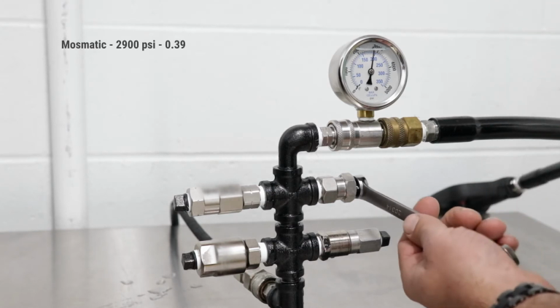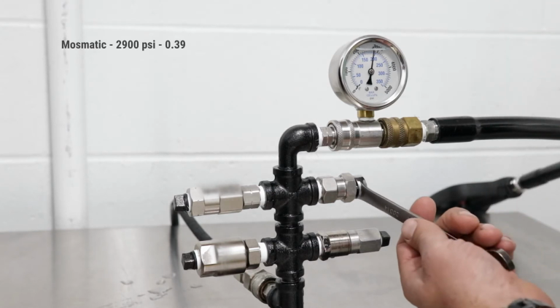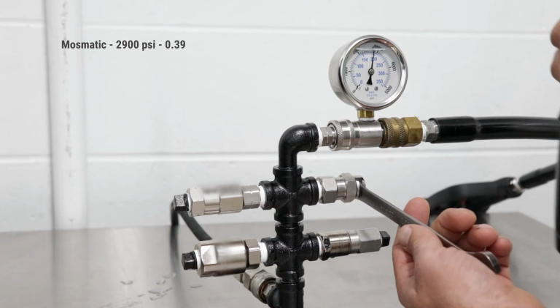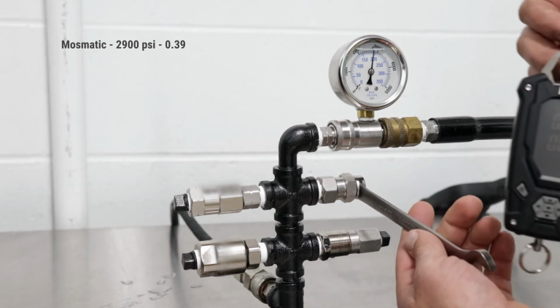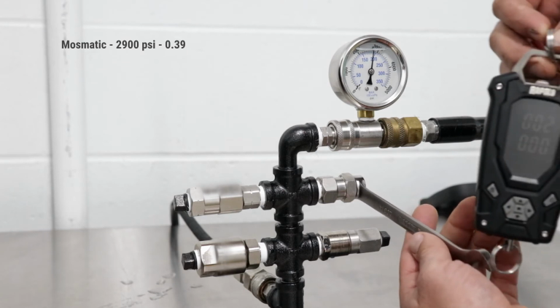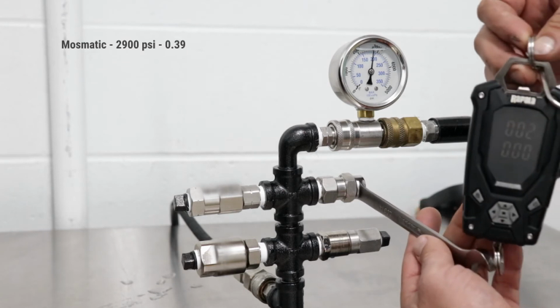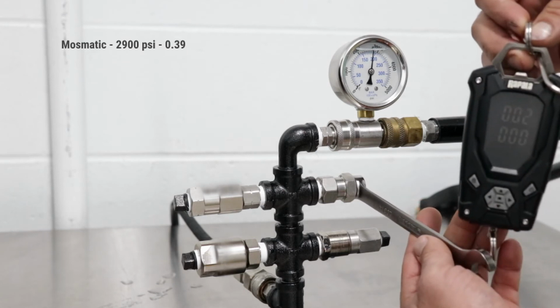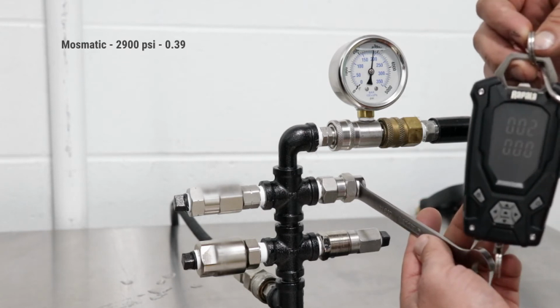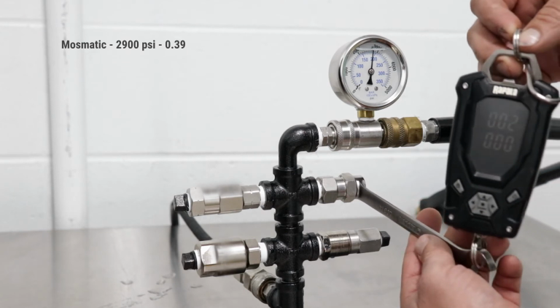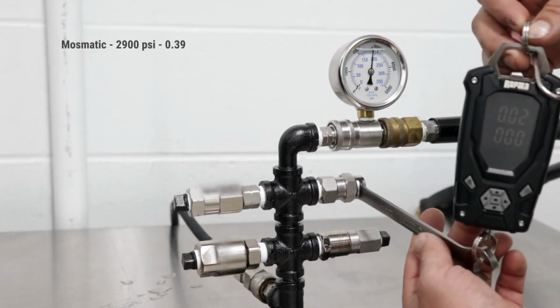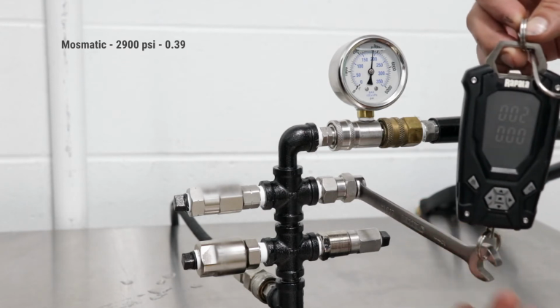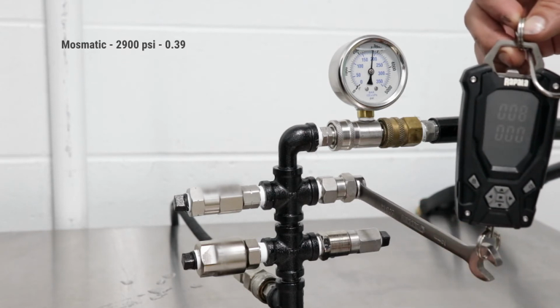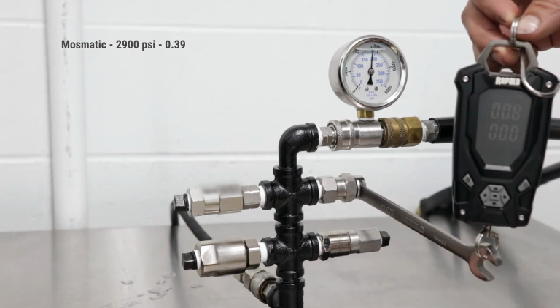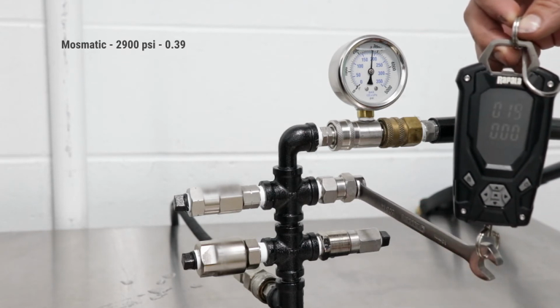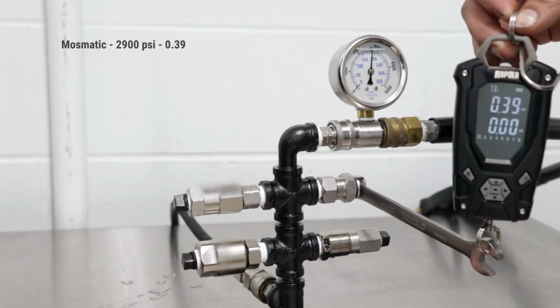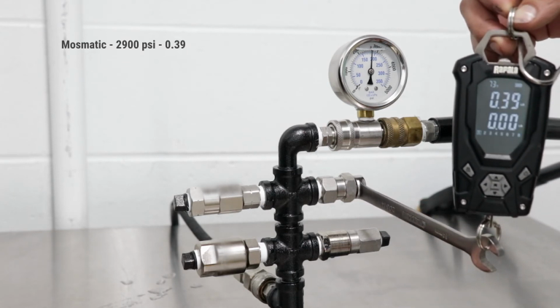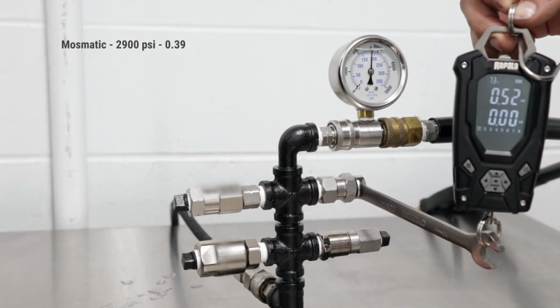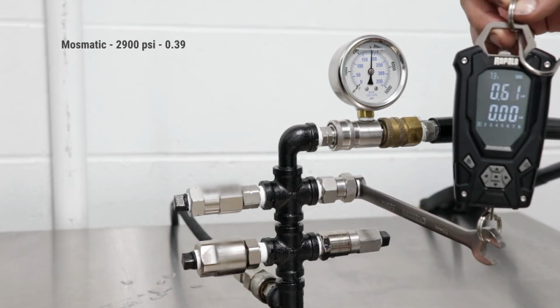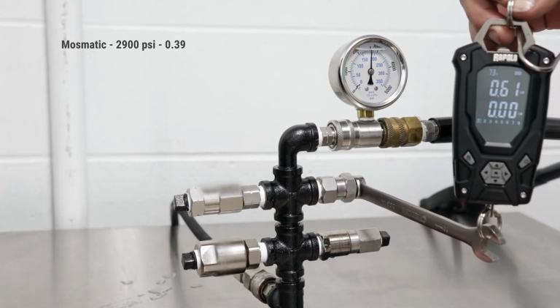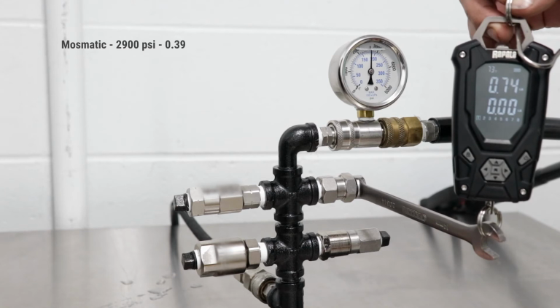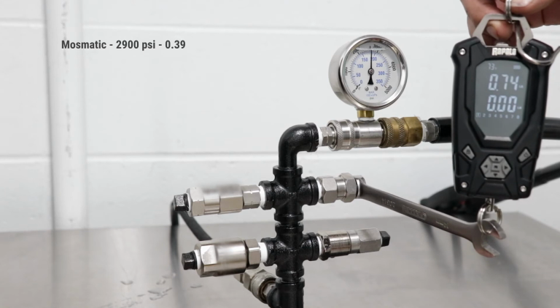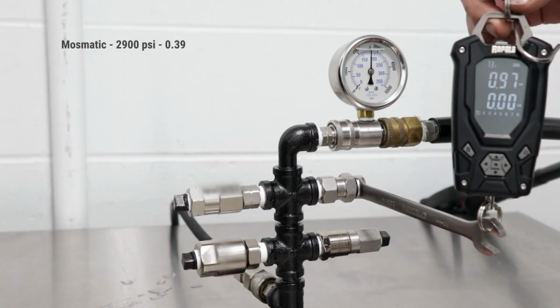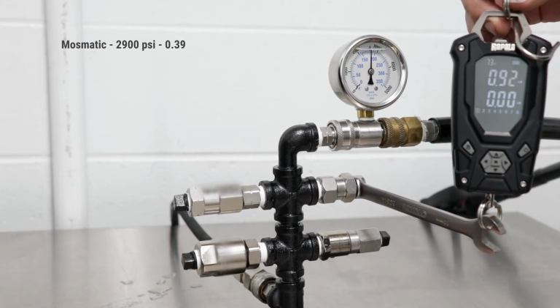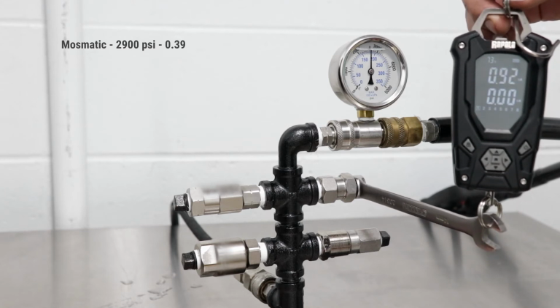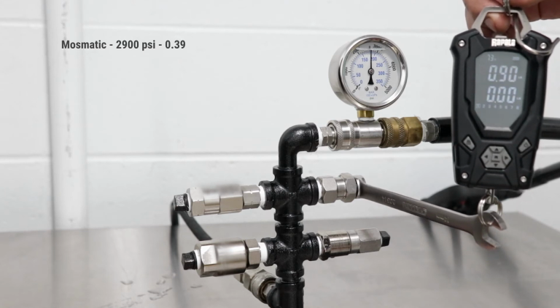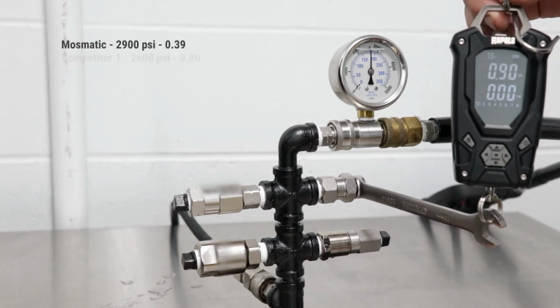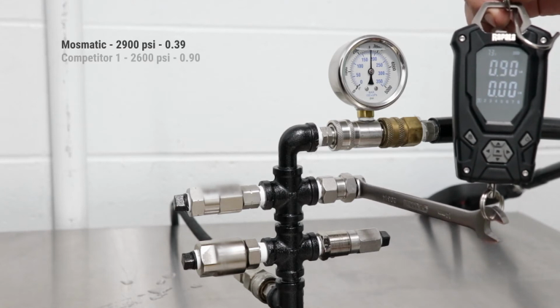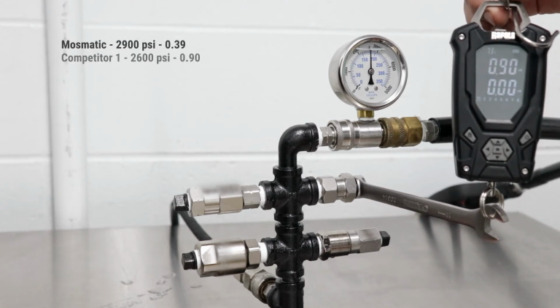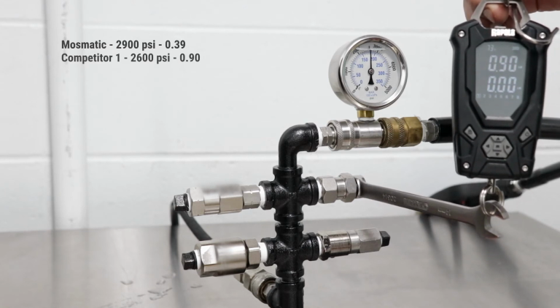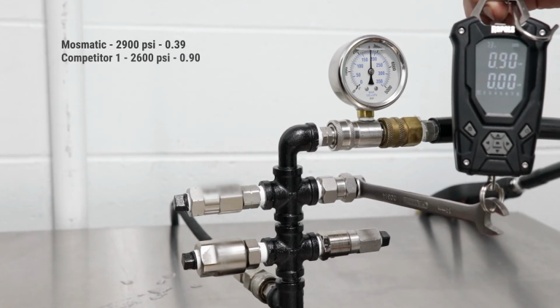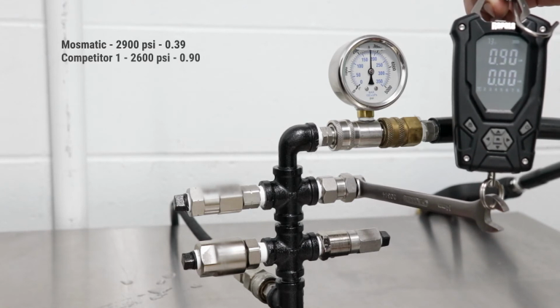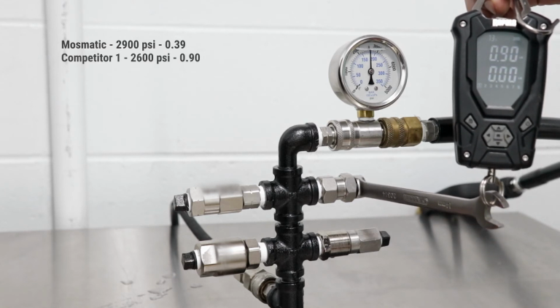Moving up to this competitive unit, on a pull I'm at 0.90 on a steady gradual pull.